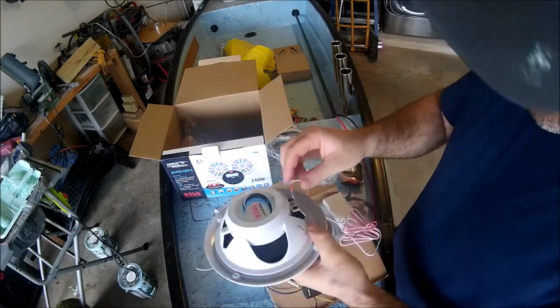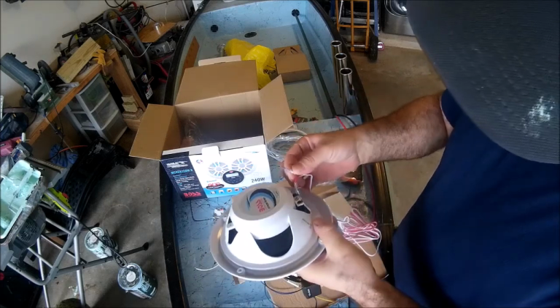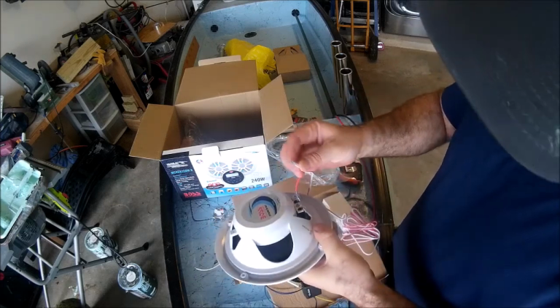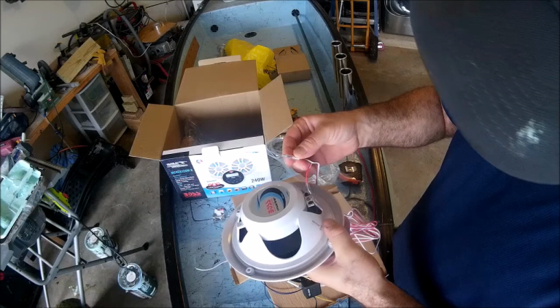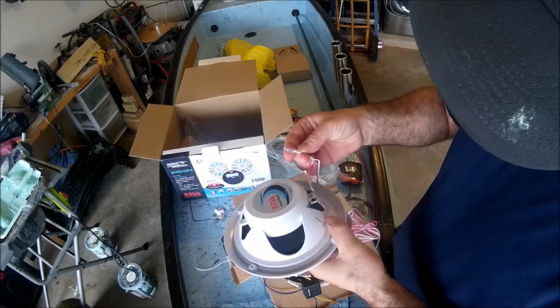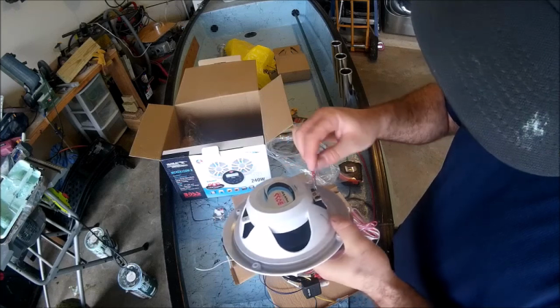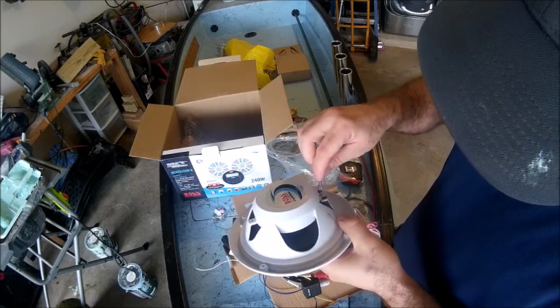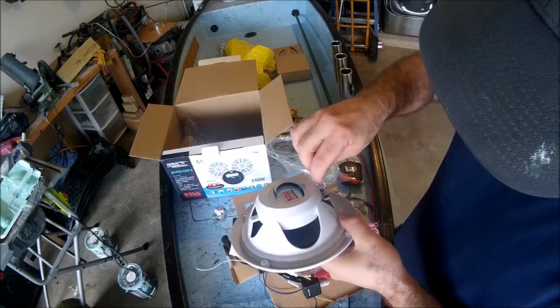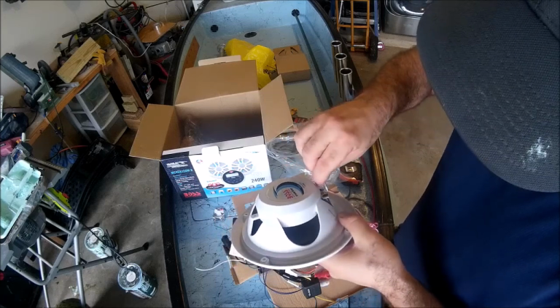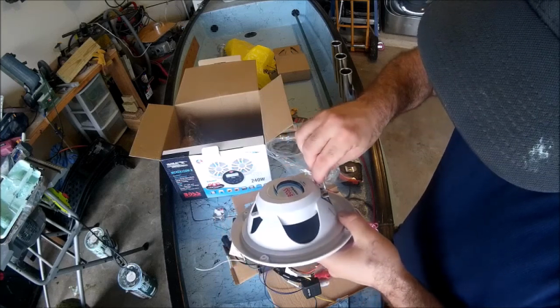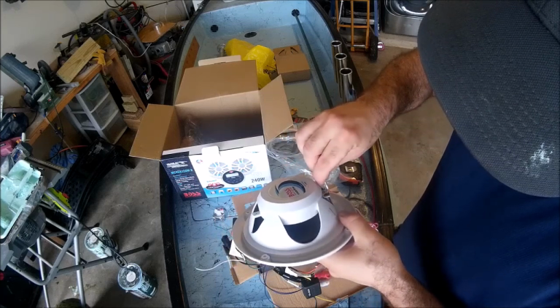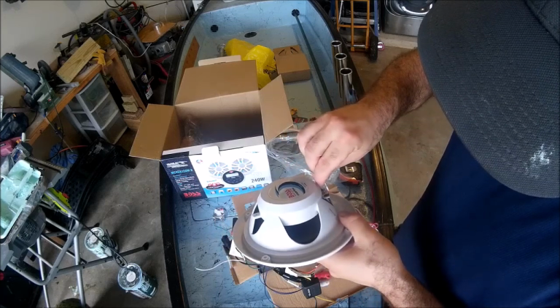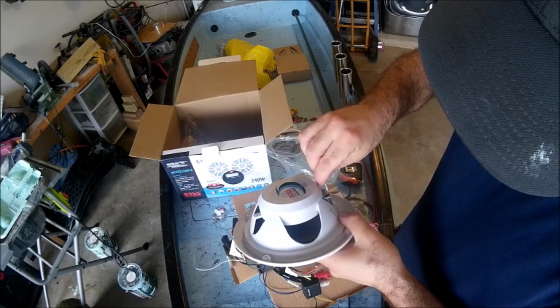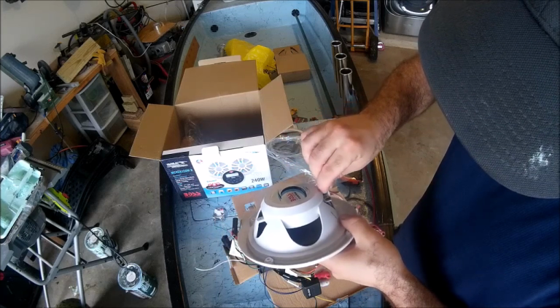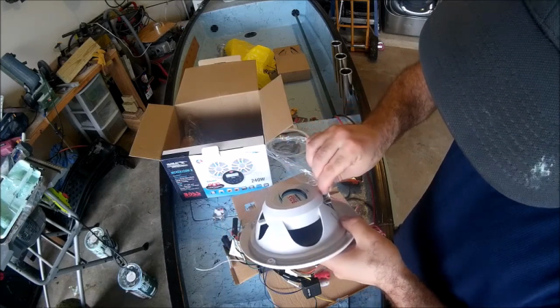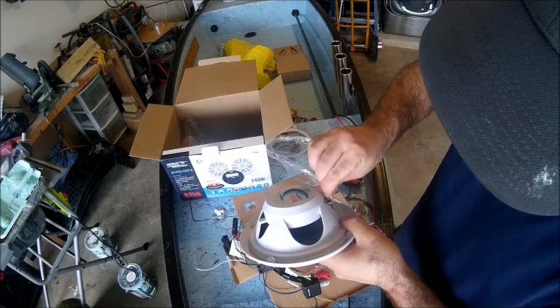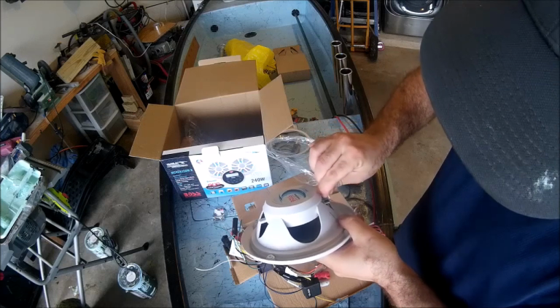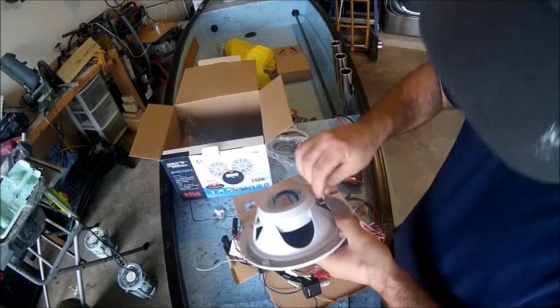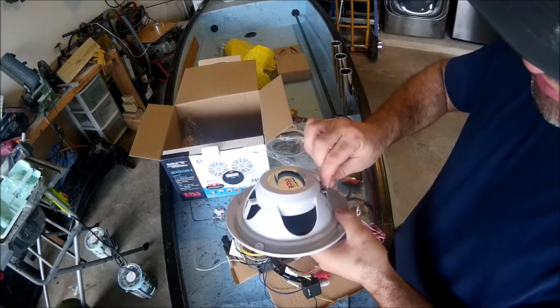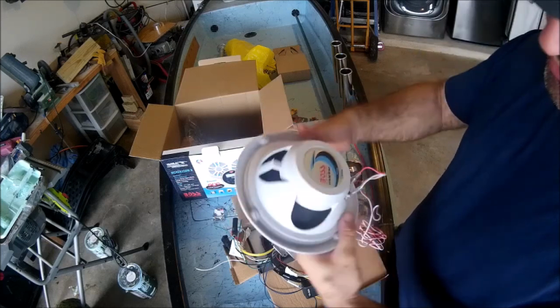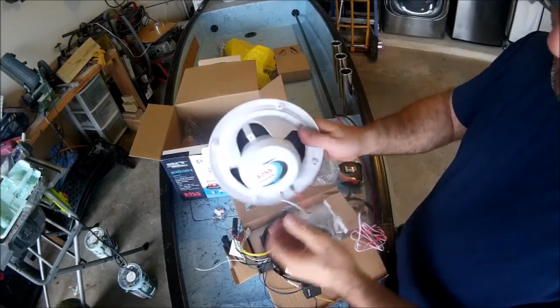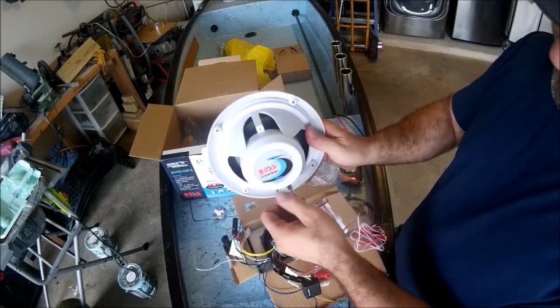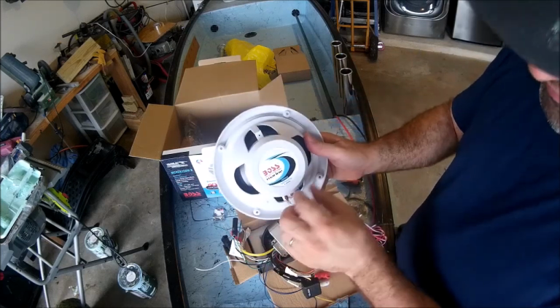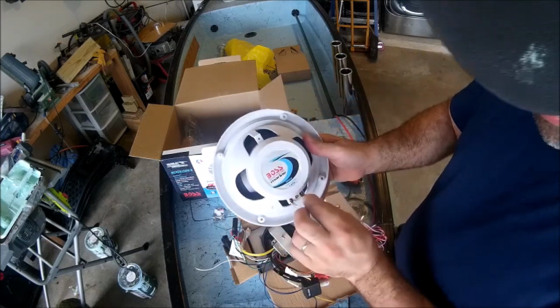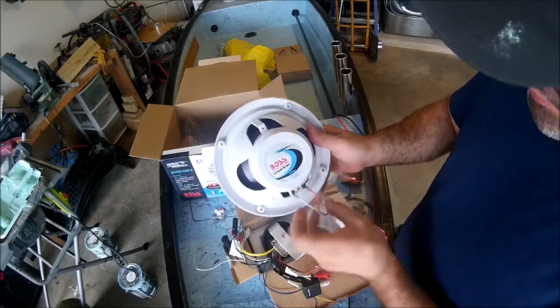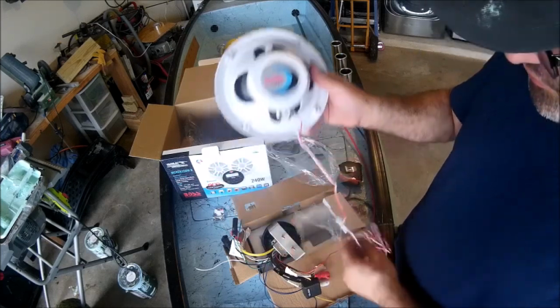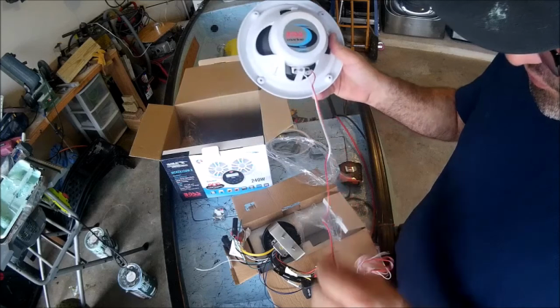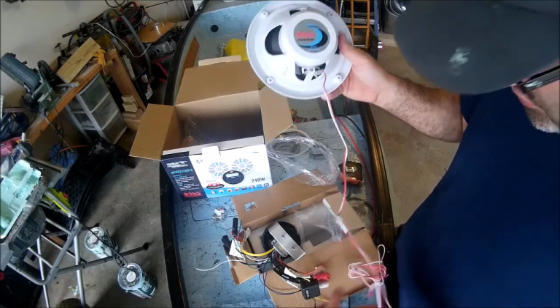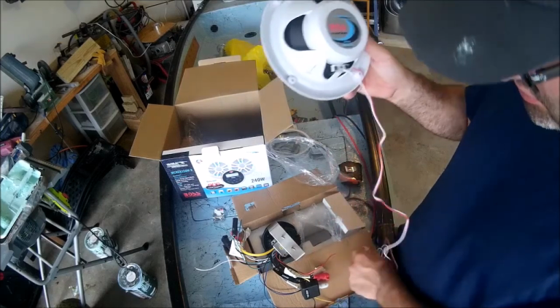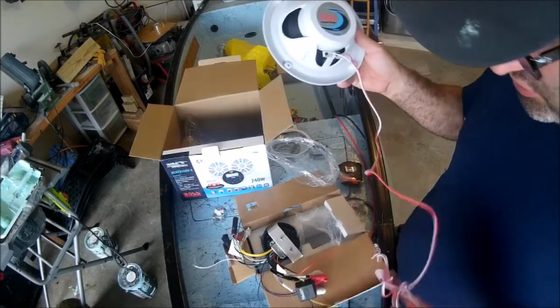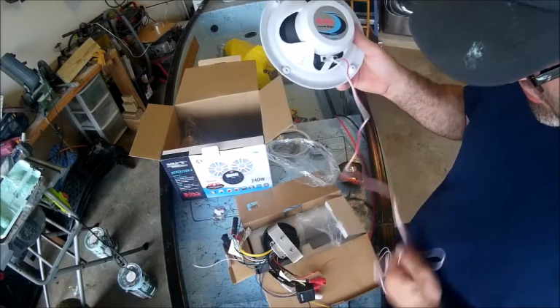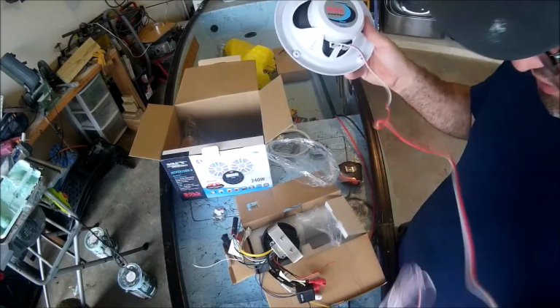And you got the negative — the white wire right here. So then we've got the other side with the positive and negative connections.